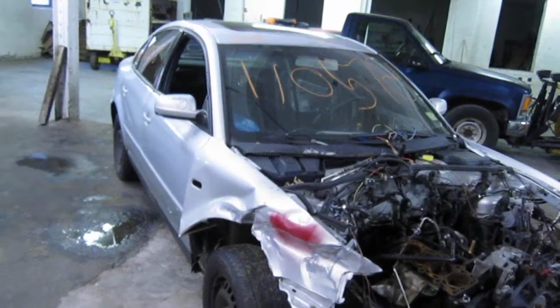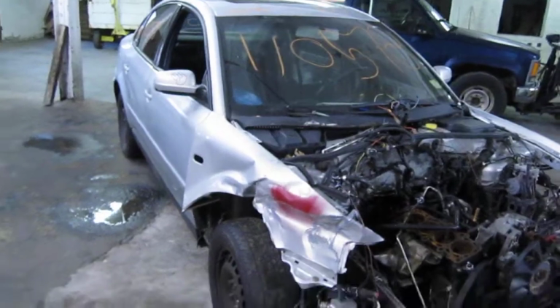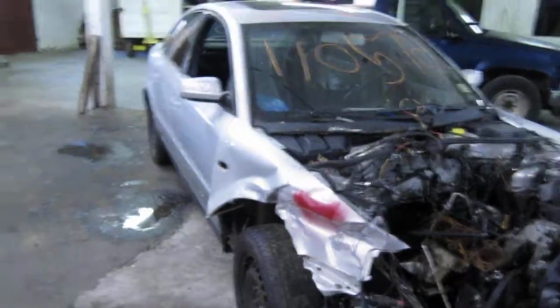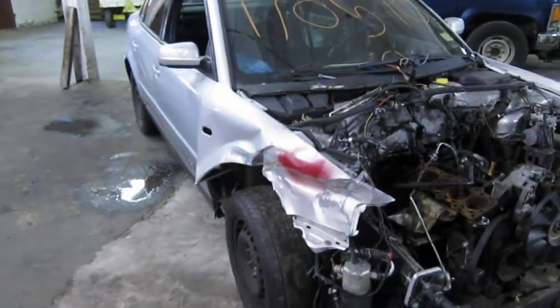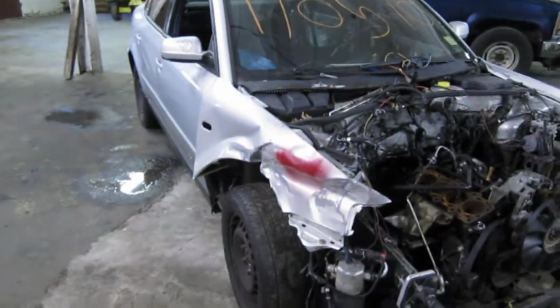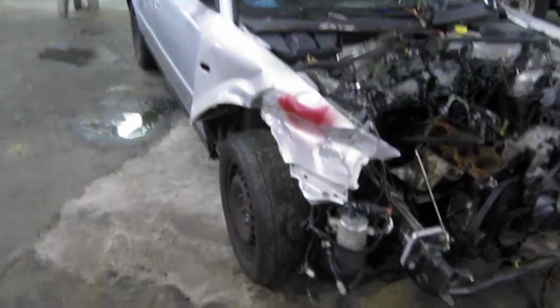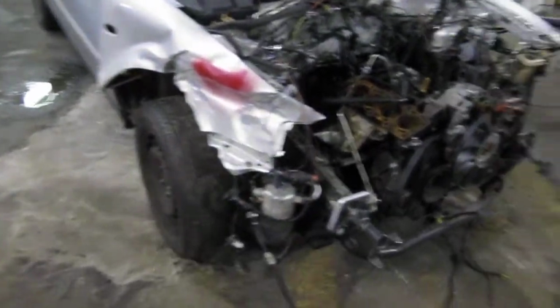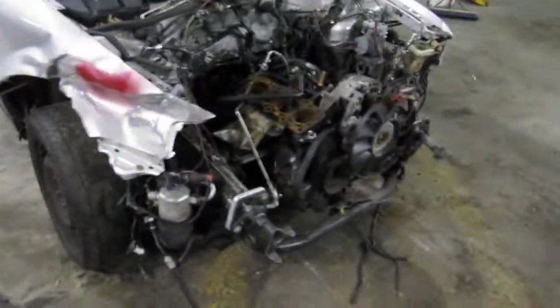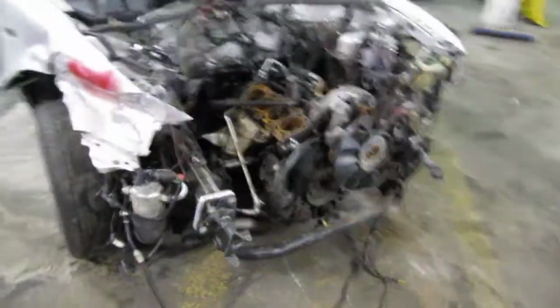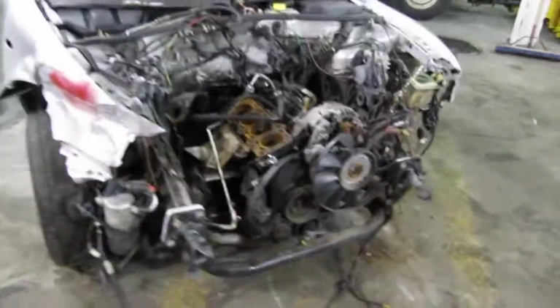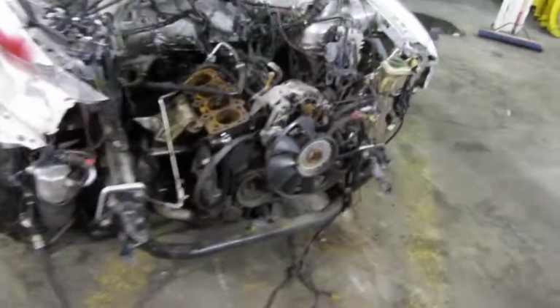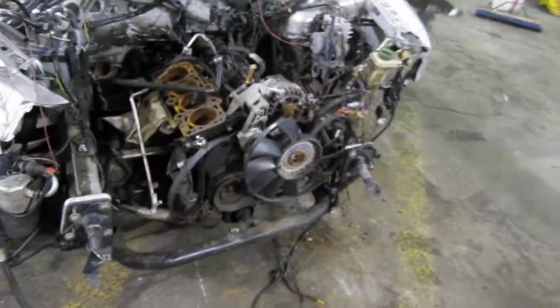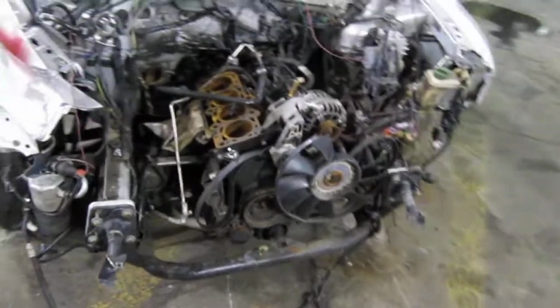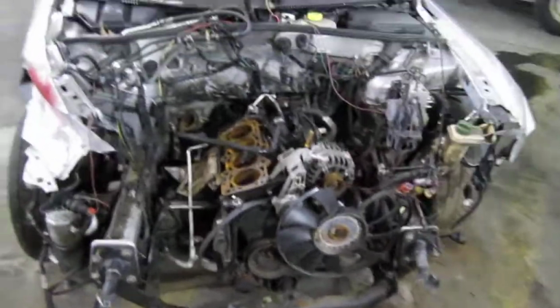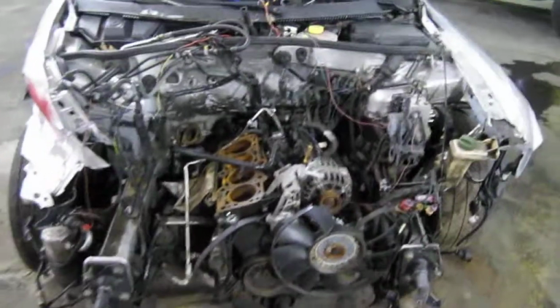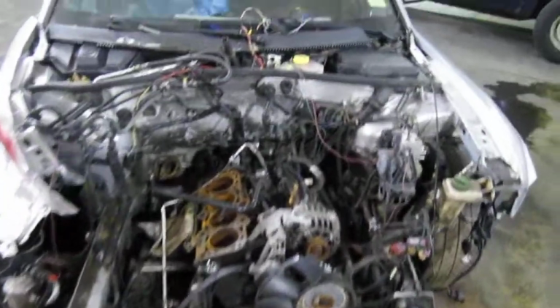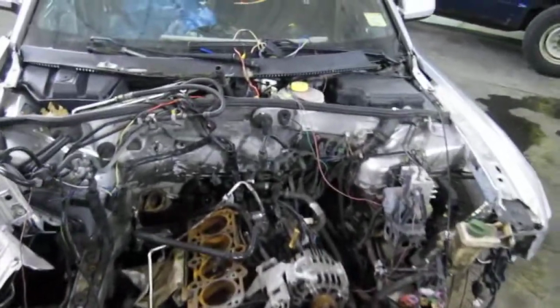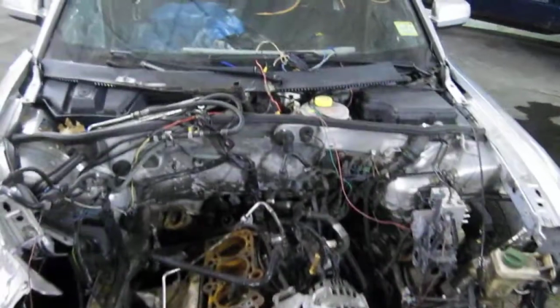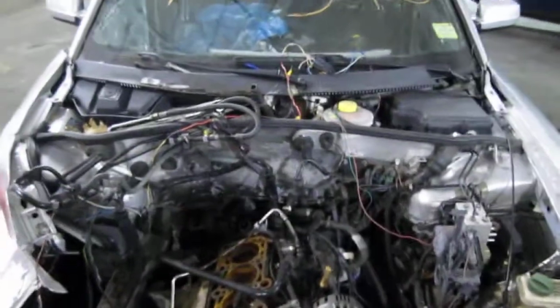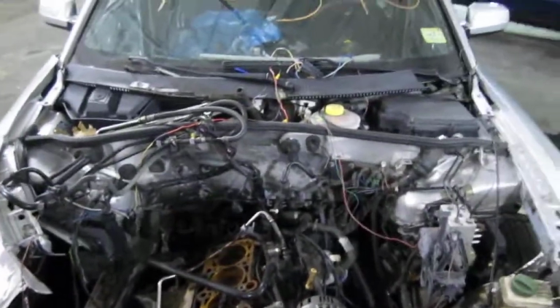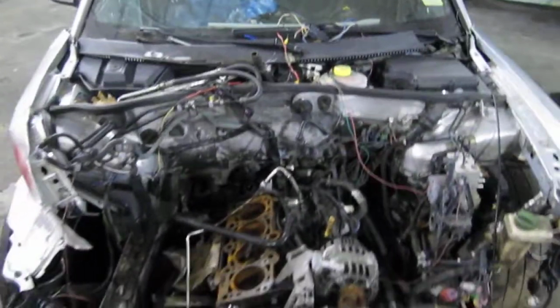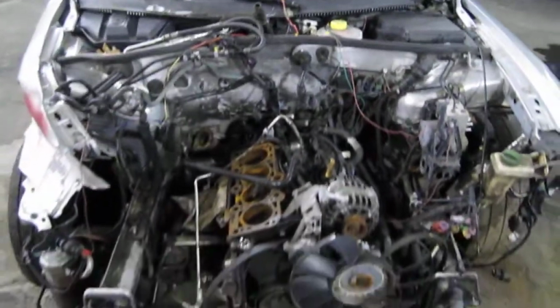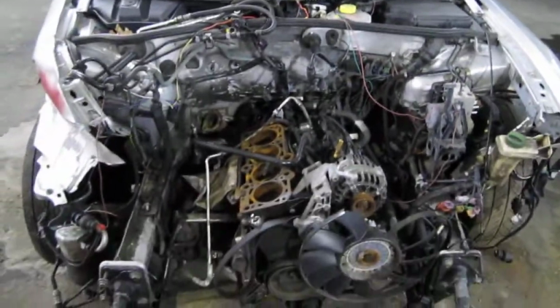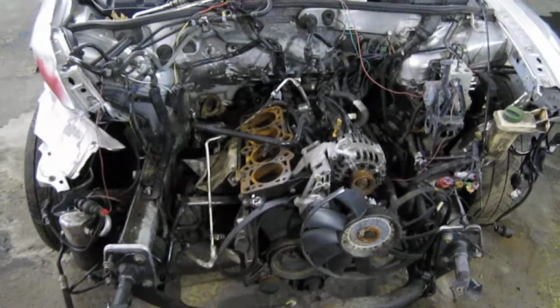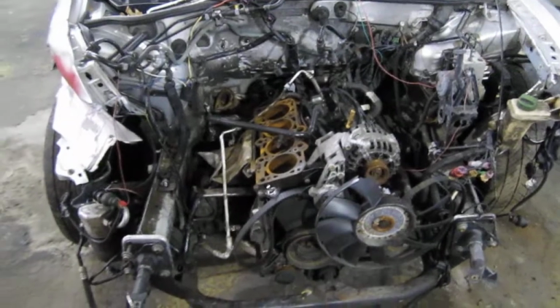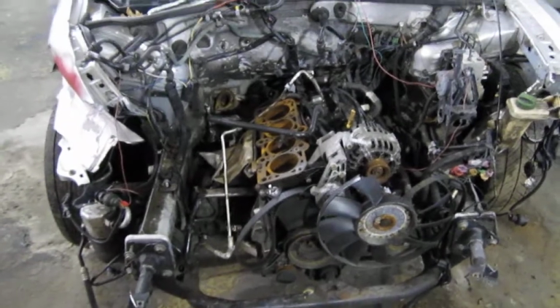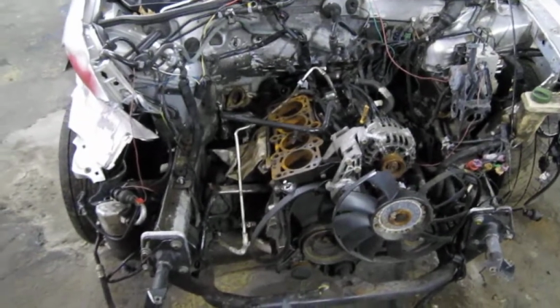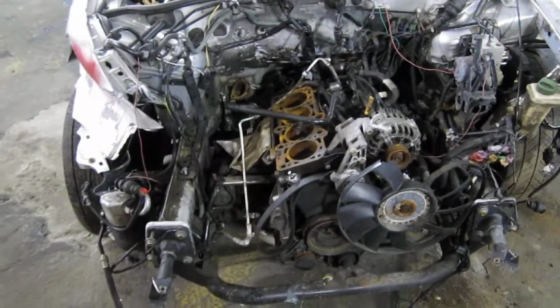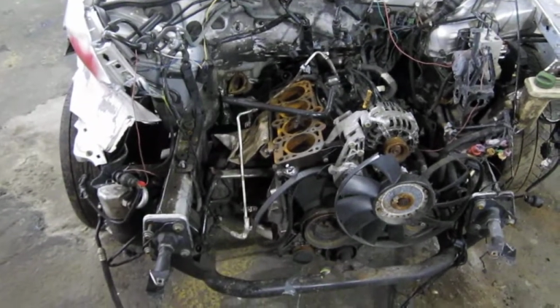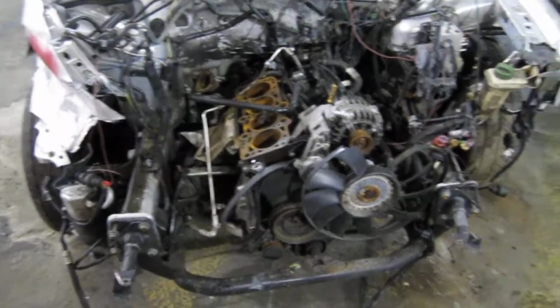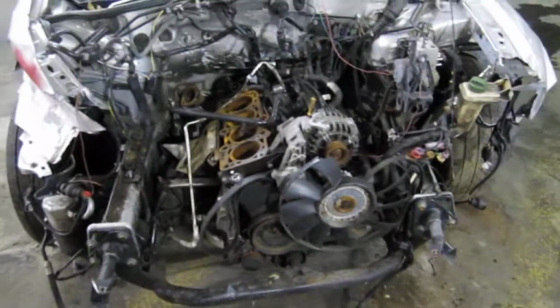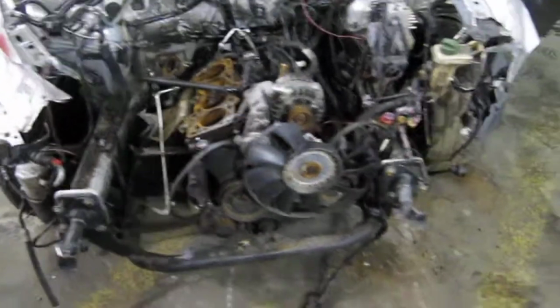Hello and welcome to Tom's Foreign Auto Parts video portion of our inventory. Here we have a 2000 Volkswagen Passat. This vehicle had a 1.8 liter turbo California emissions engine.